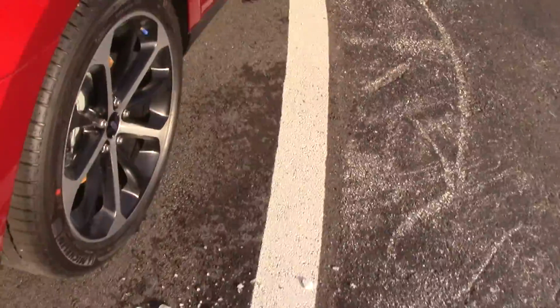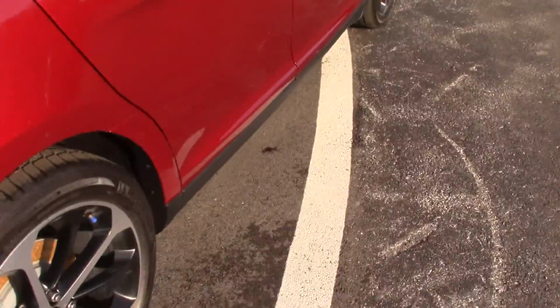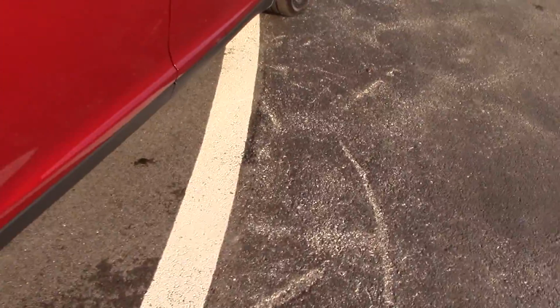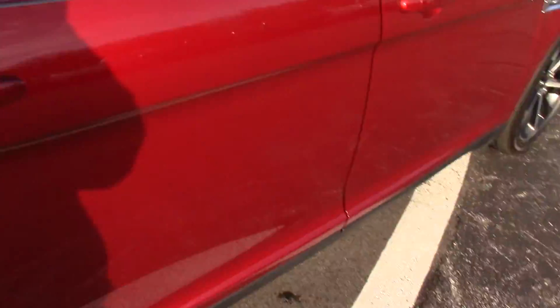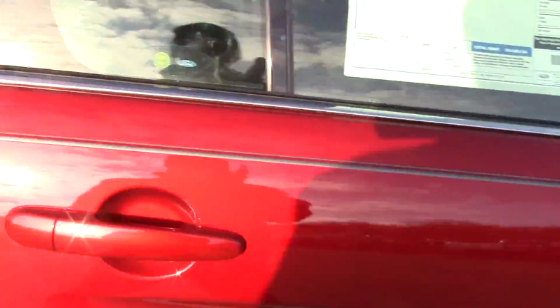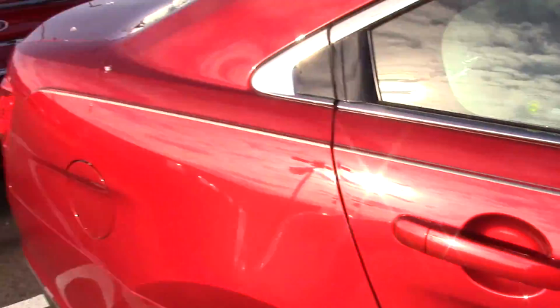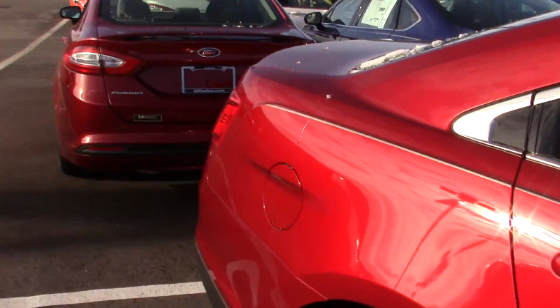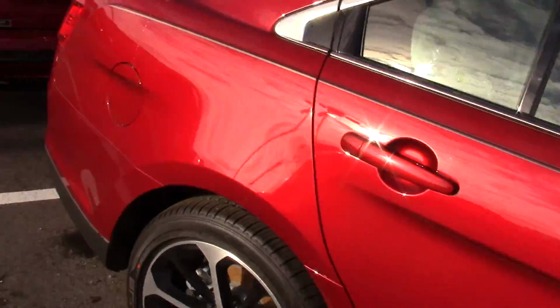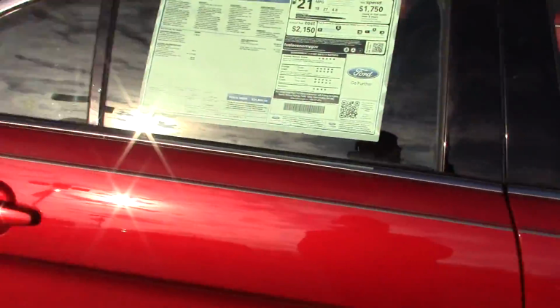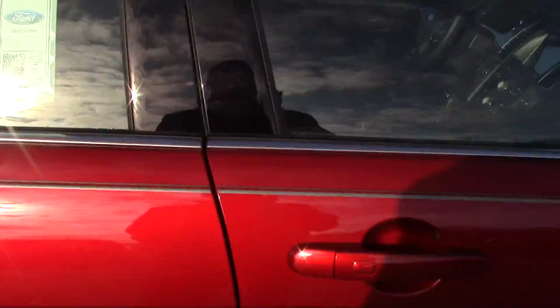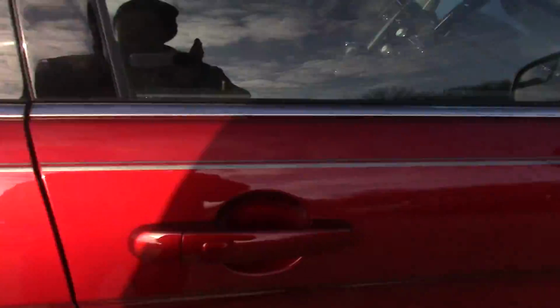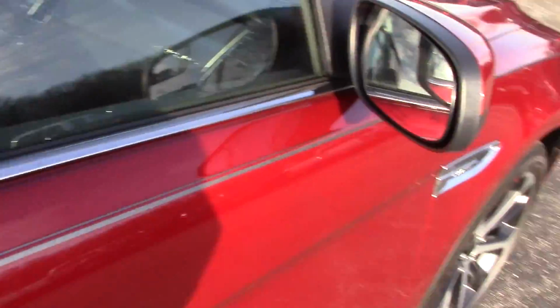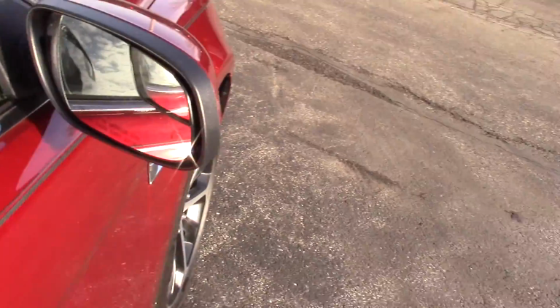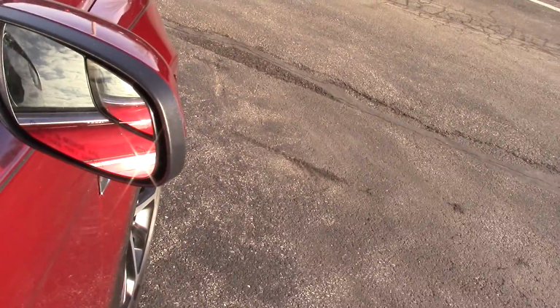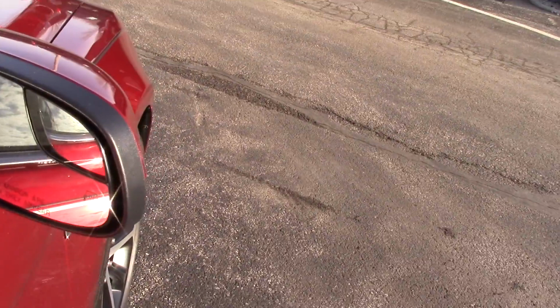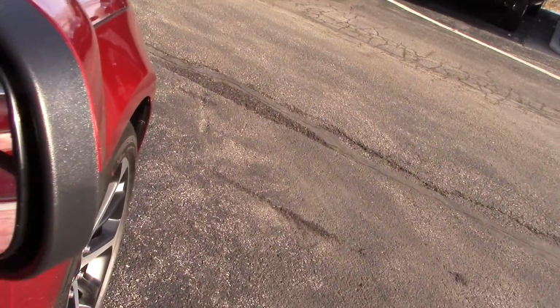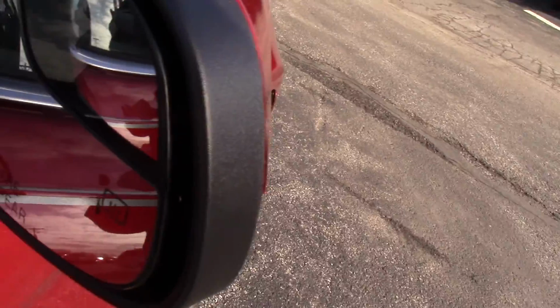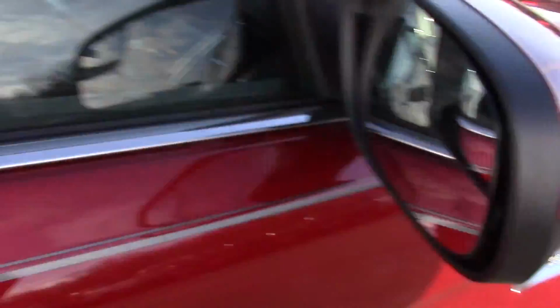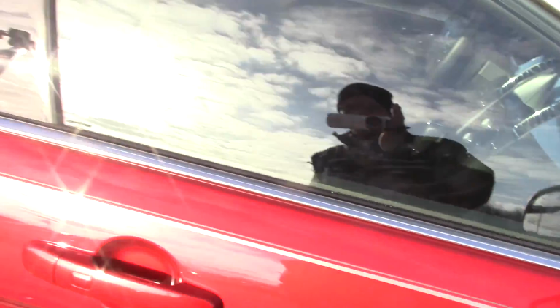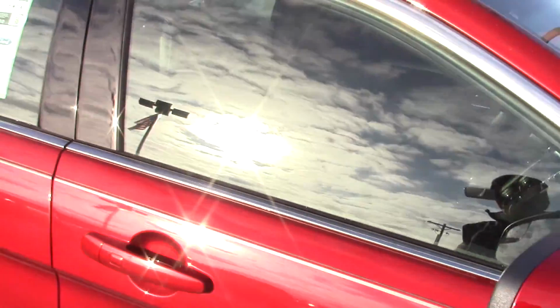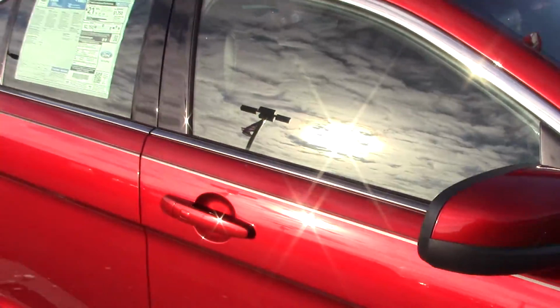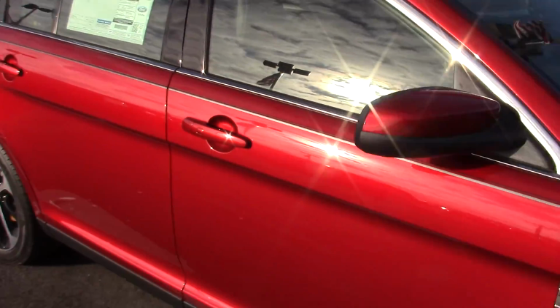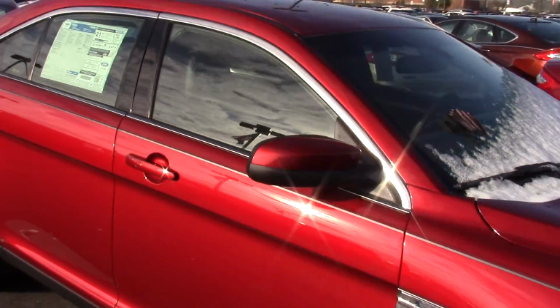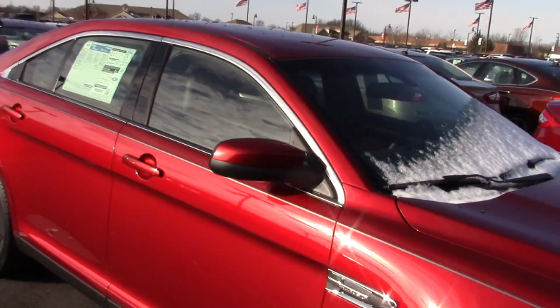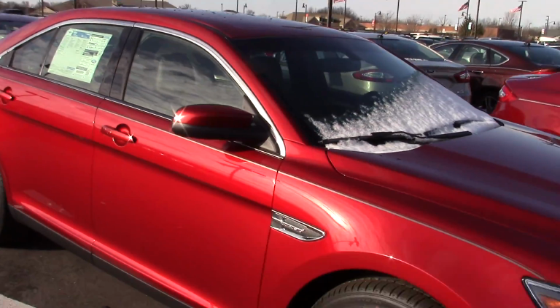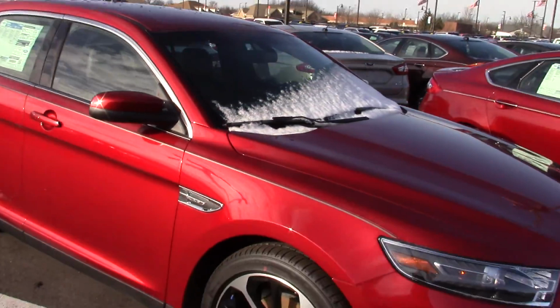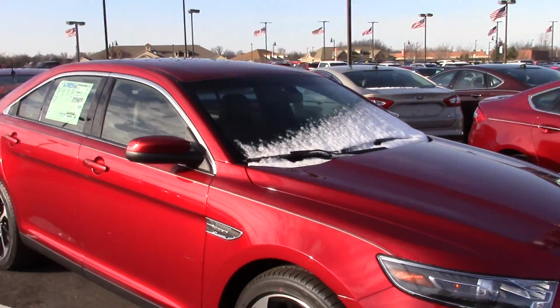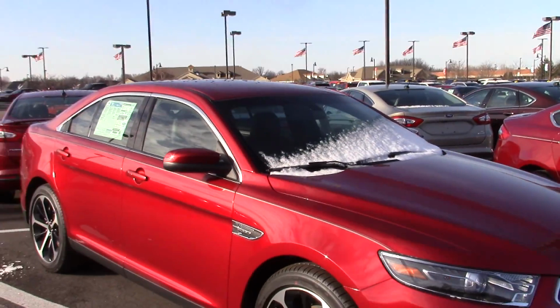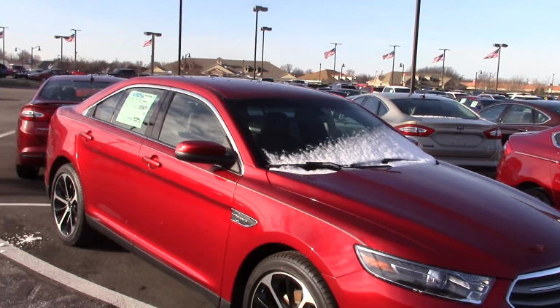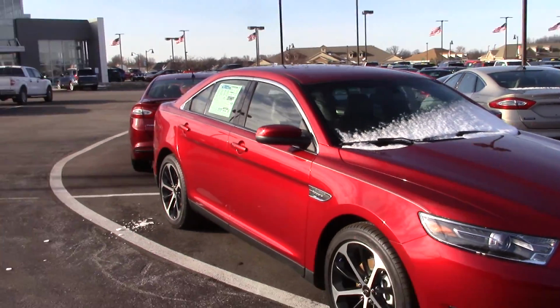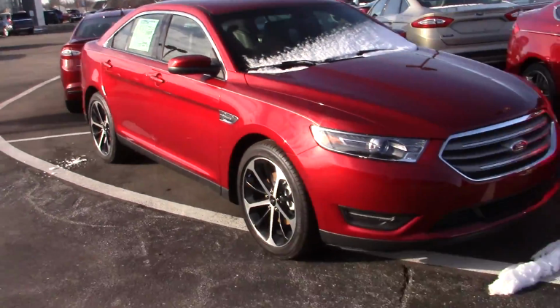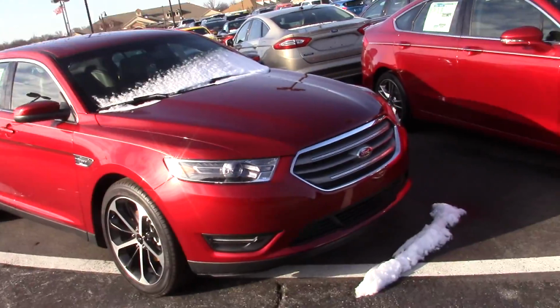Flex fuel capable, so you can use regular unleaded or E85 gas. Blind spot mirrors along with heated side mirror. Ford has some really great rebates on the Taurus right now. I'm sure we can get you in this vehicle at a really great price.